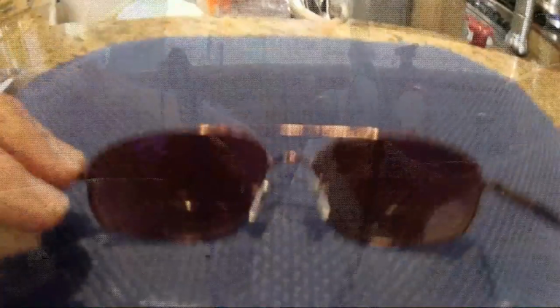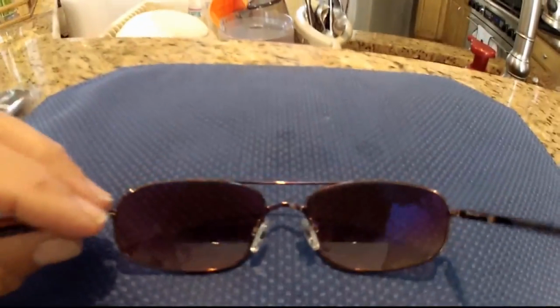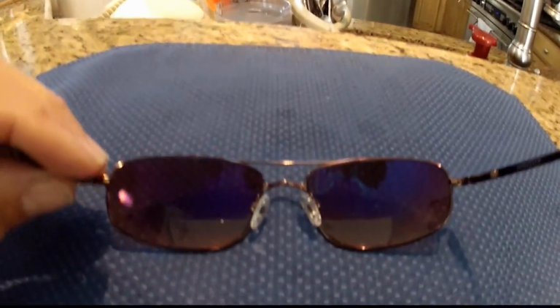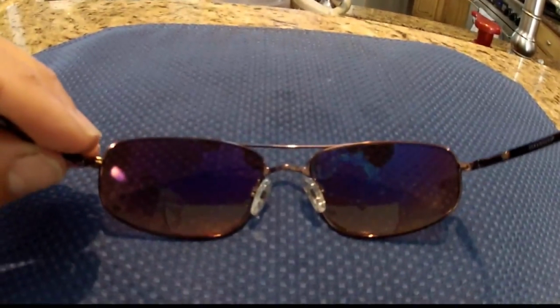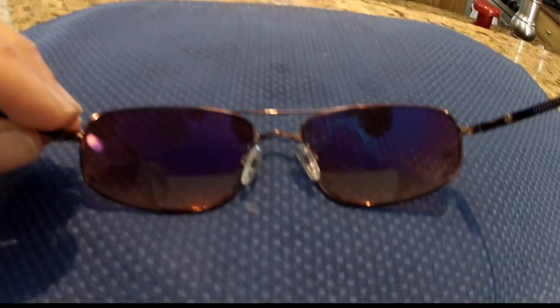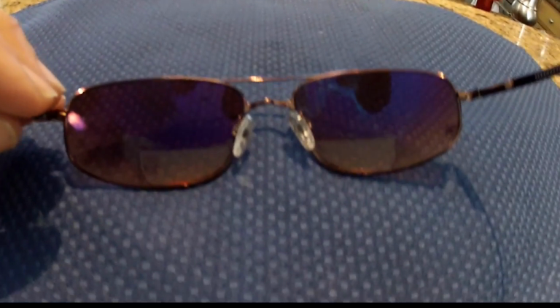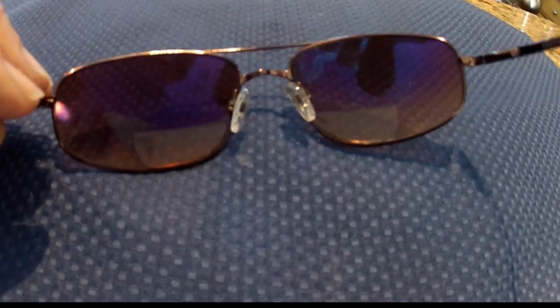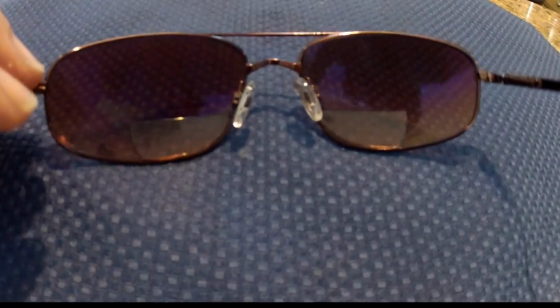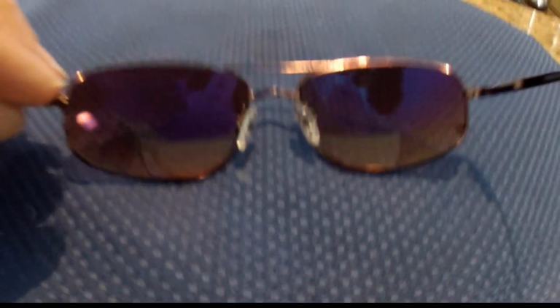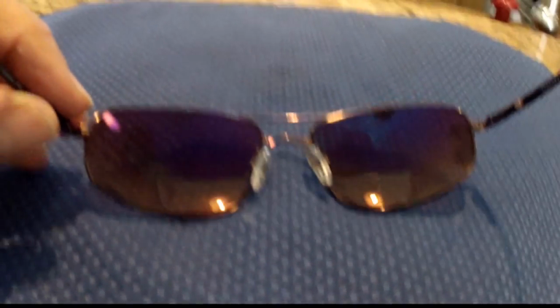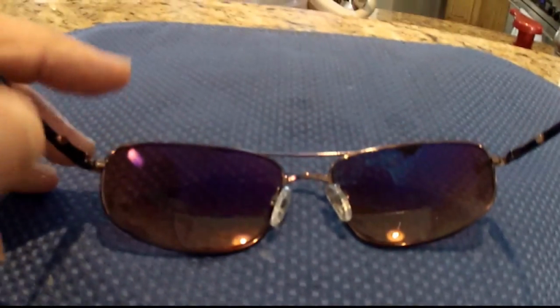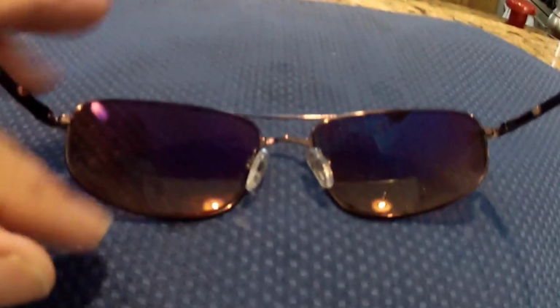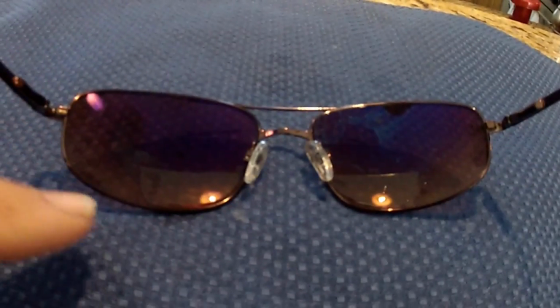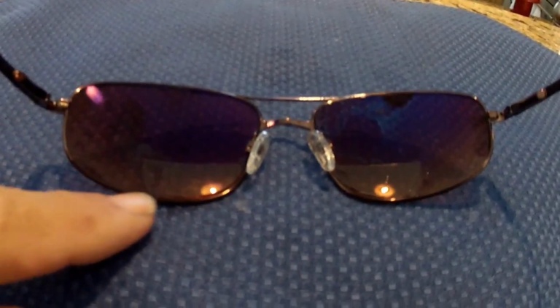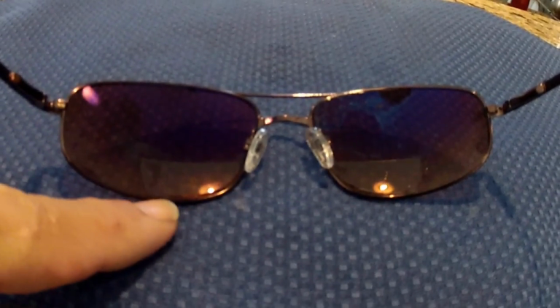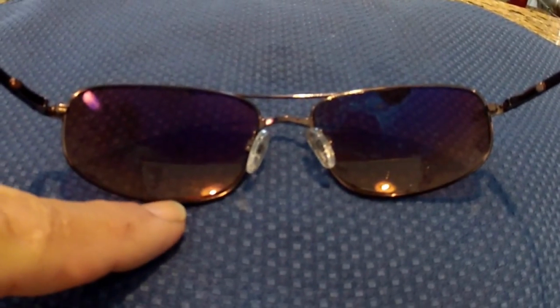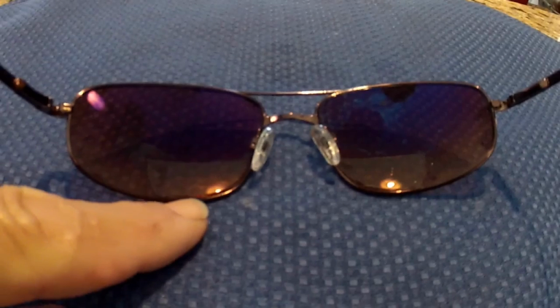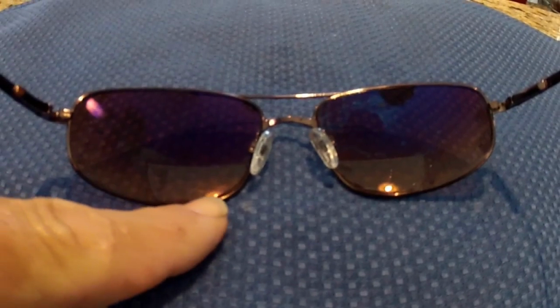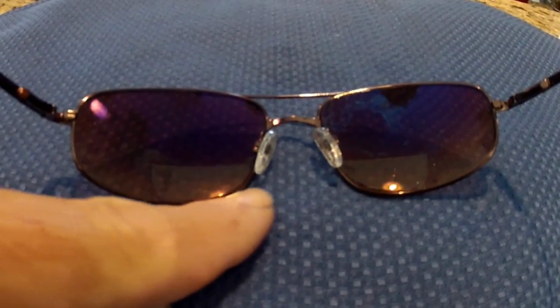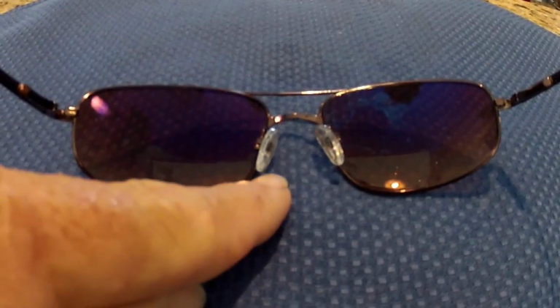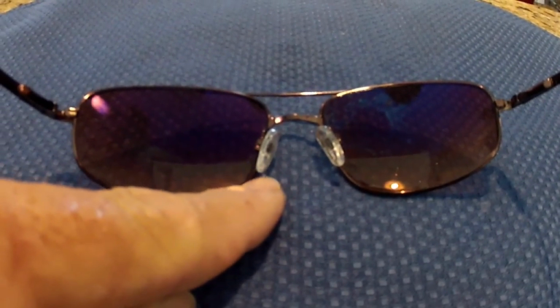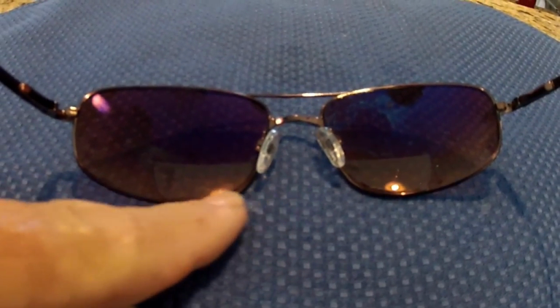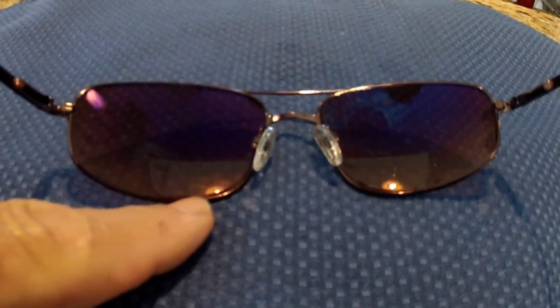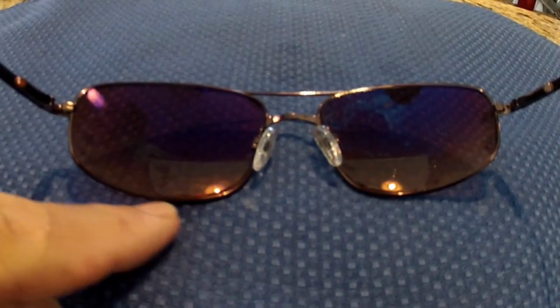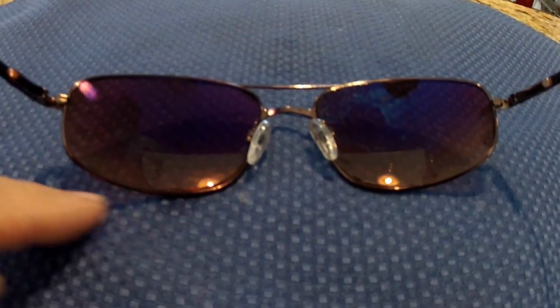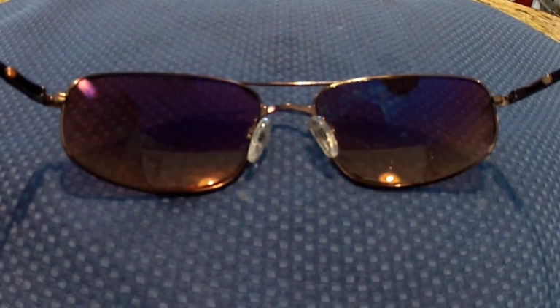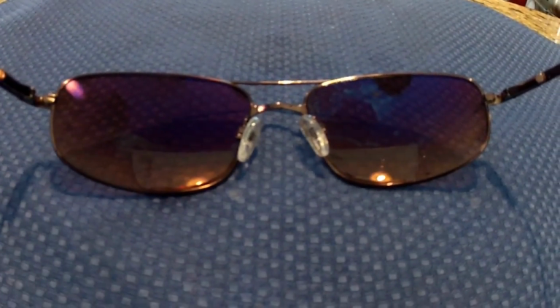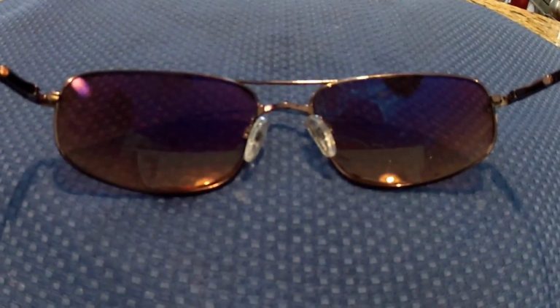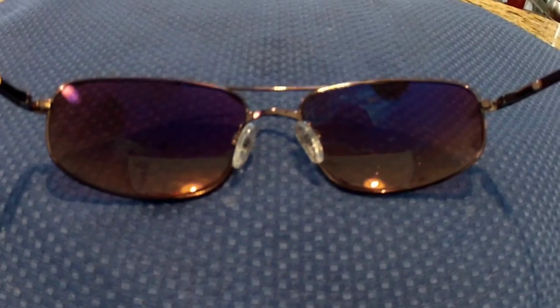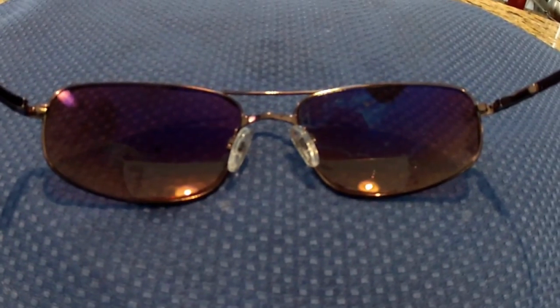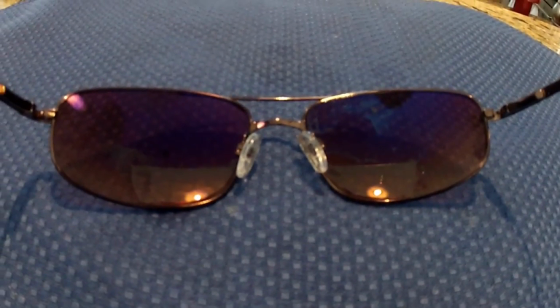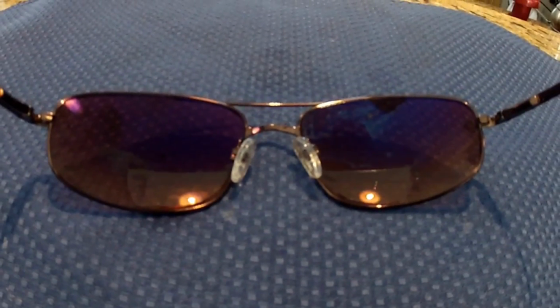Don't dab too hard or you'll move the lens. That's it — we should be finished. Check the lenses to make sure there are no bubbles and that the lenses' edges do not extend over the frame of the glasses. If so, repeat the floating process. They should be clean with no bubbles, and you're done.